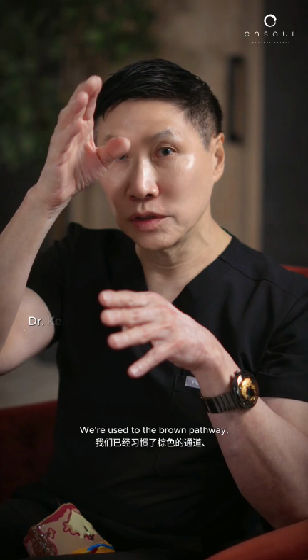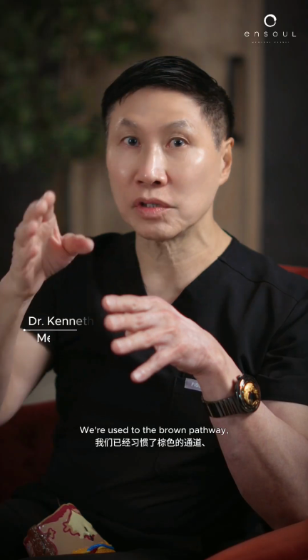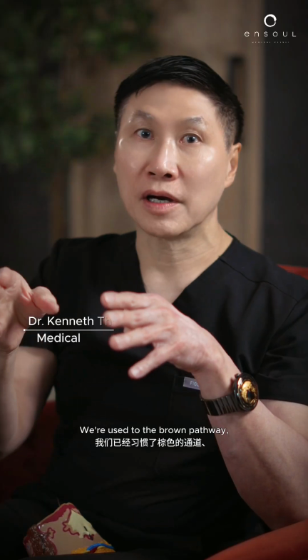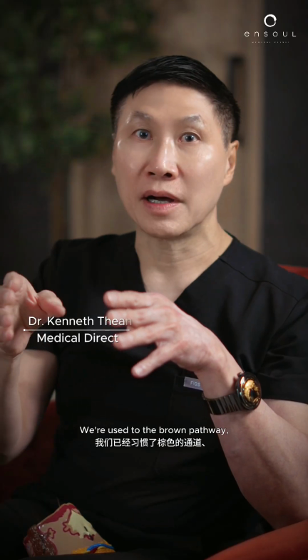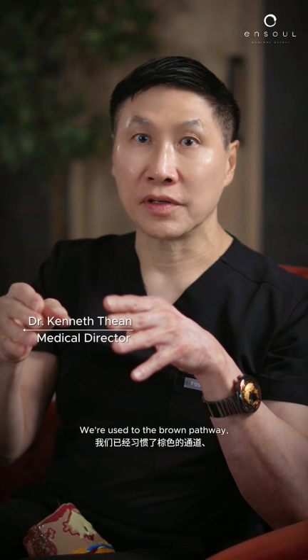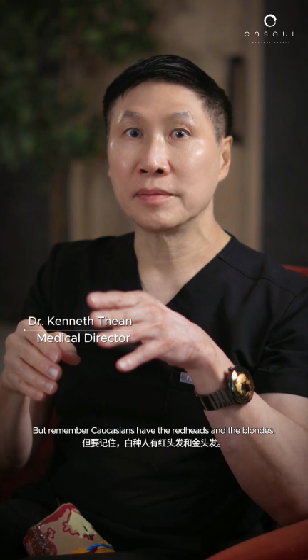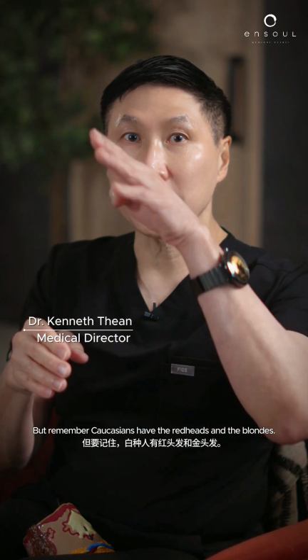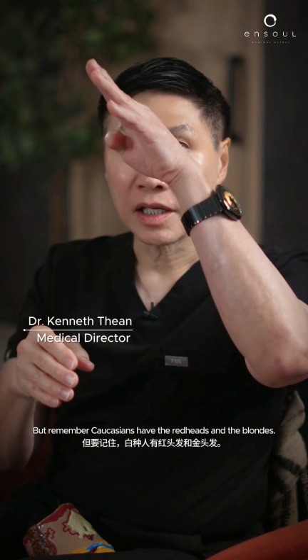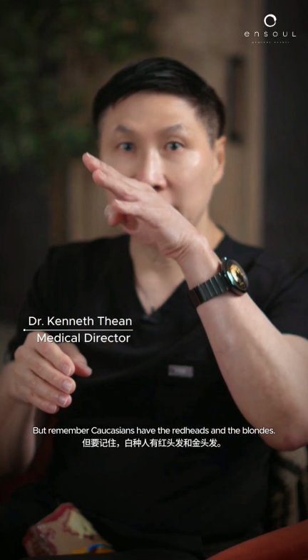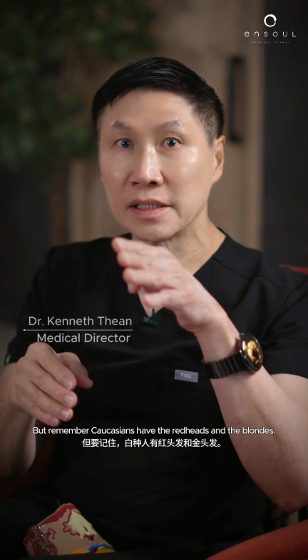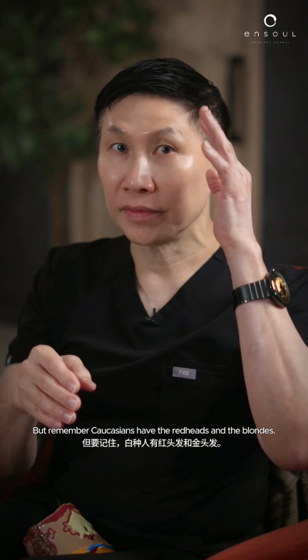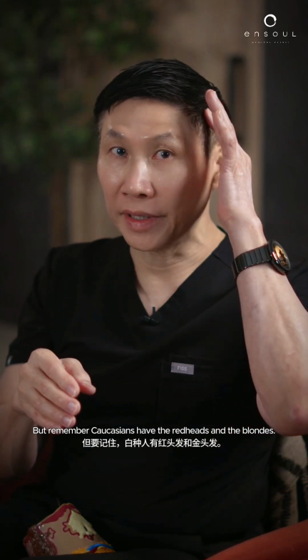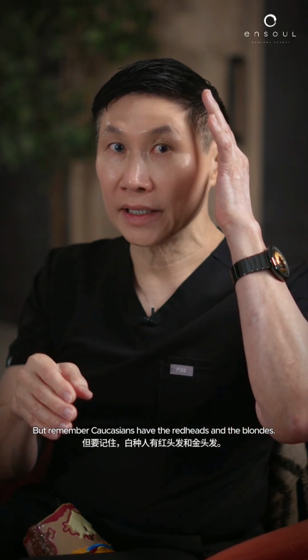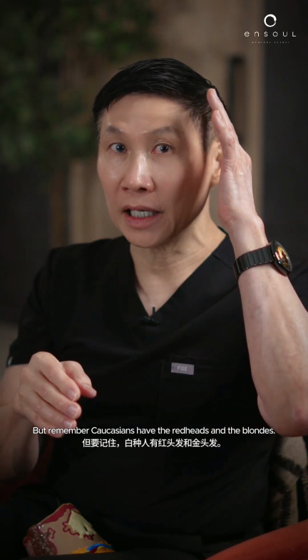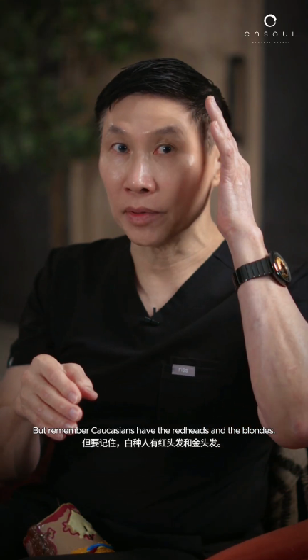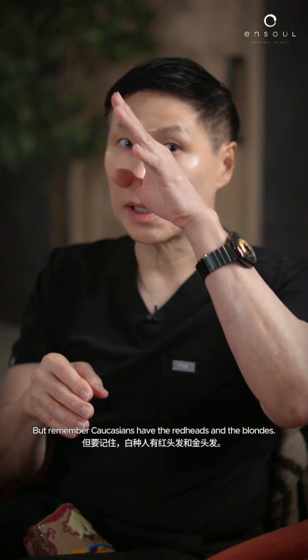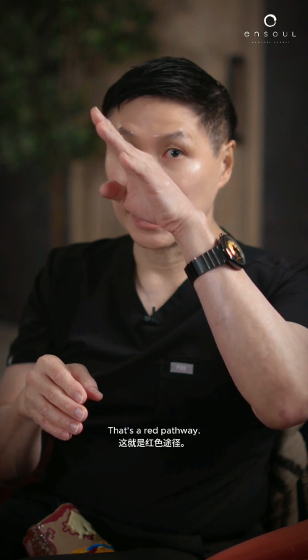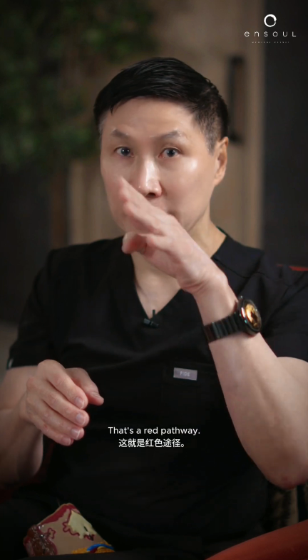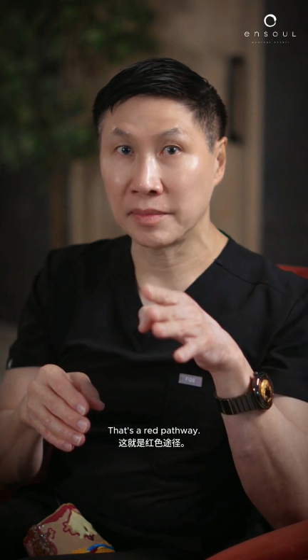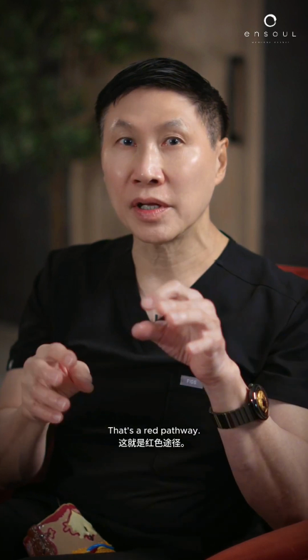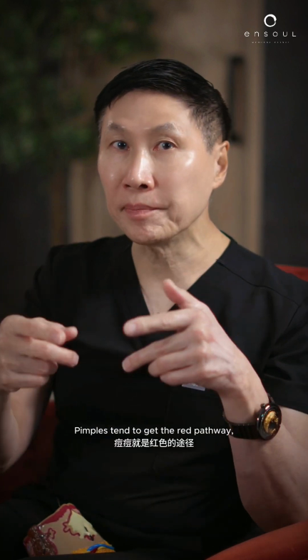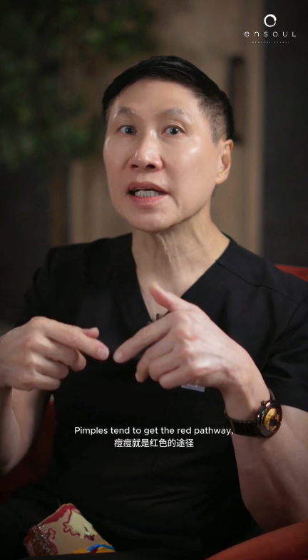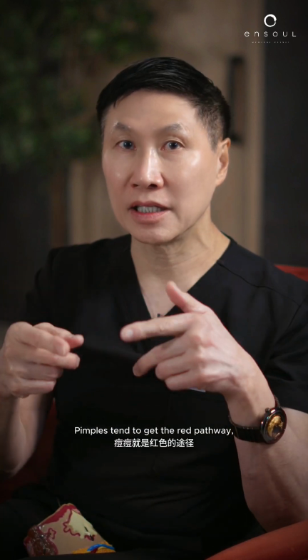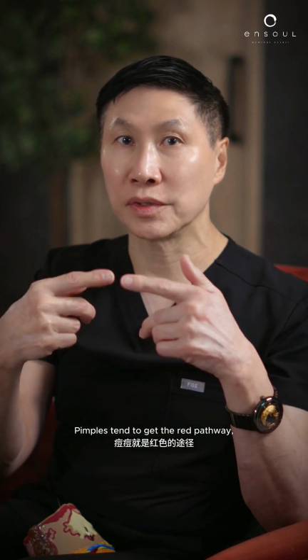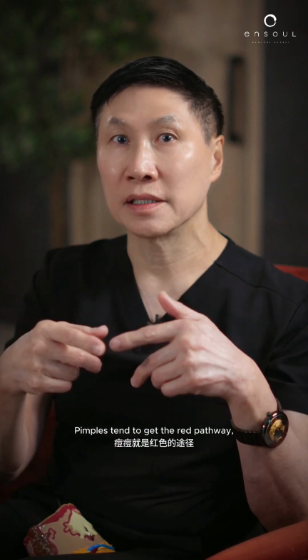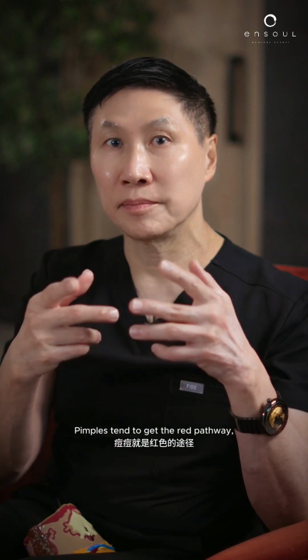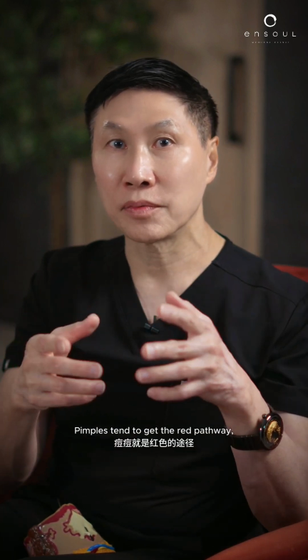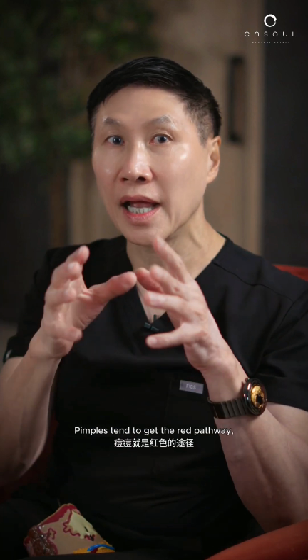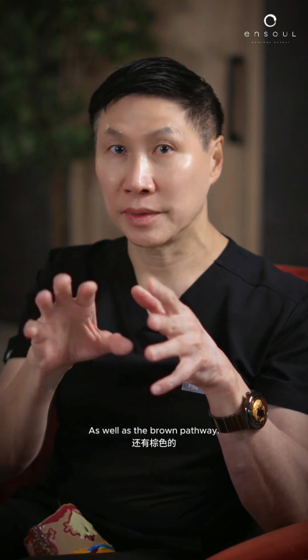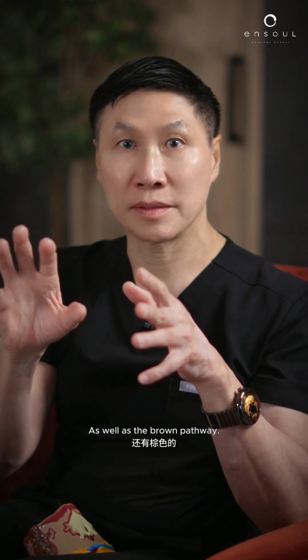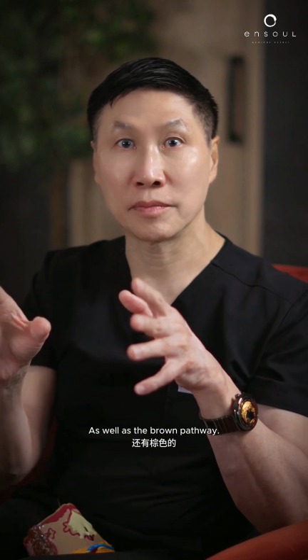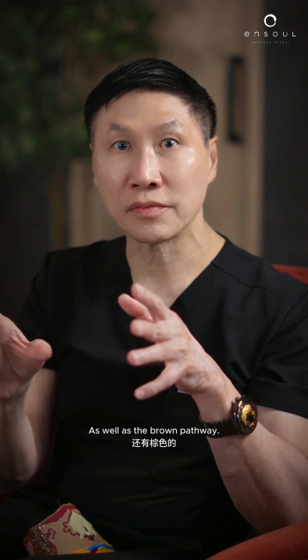We're used to the brown pathway. But remember, Caucasians have the redheads and the blondes — that's the red pathway. Pimples tend to activate the red pathway as well as the brown pathway.